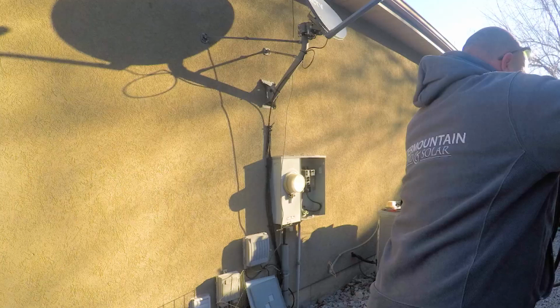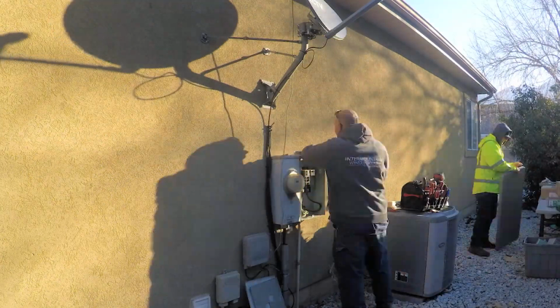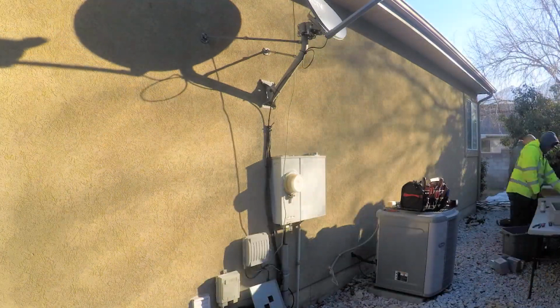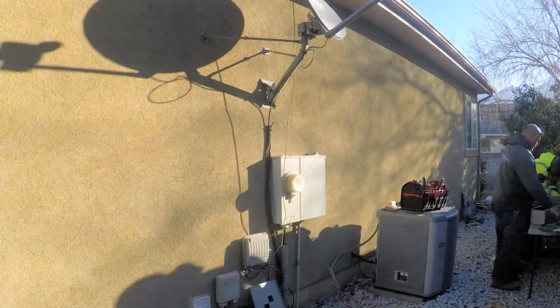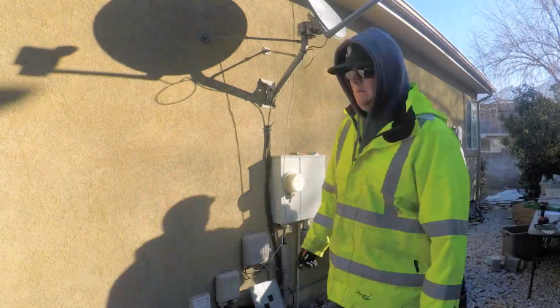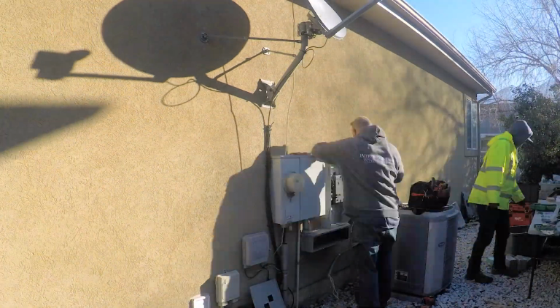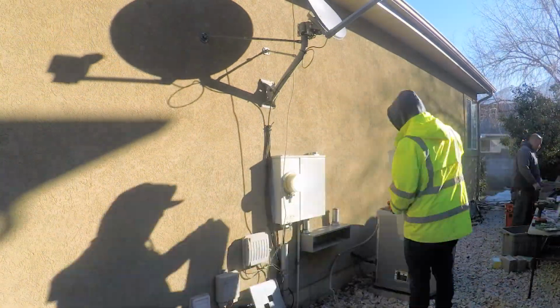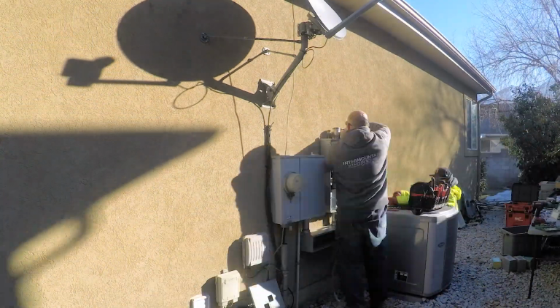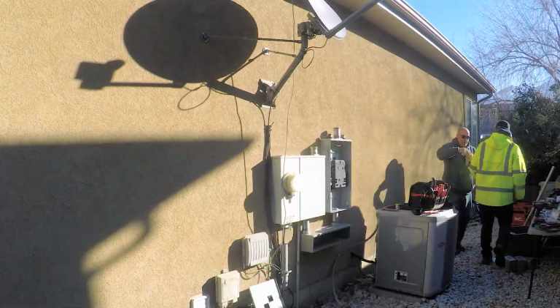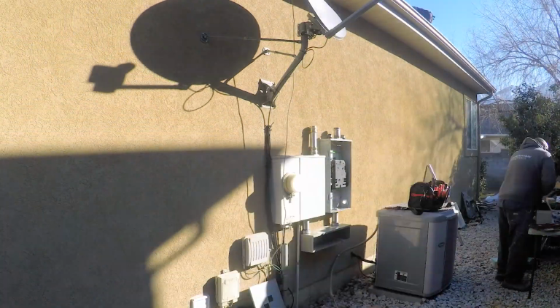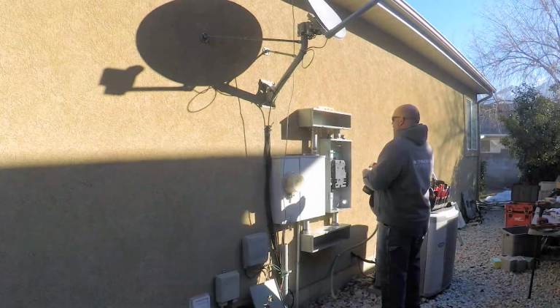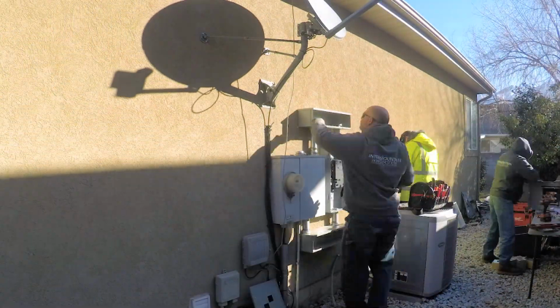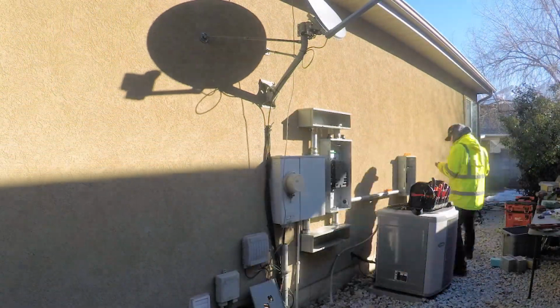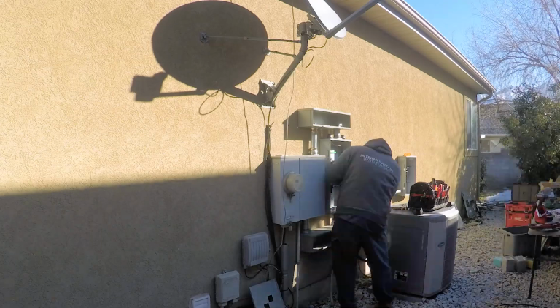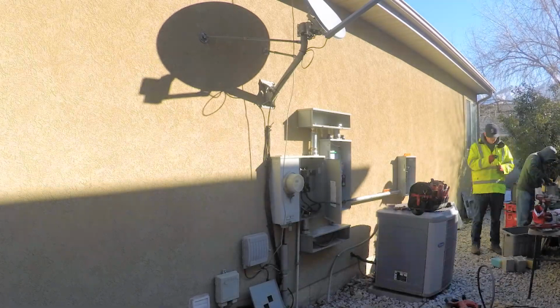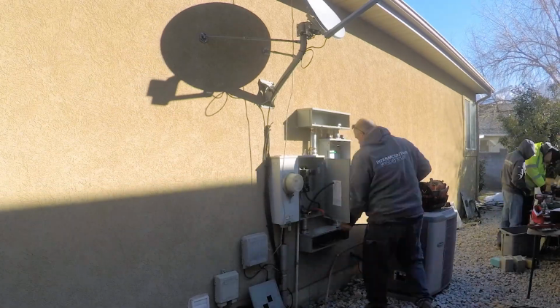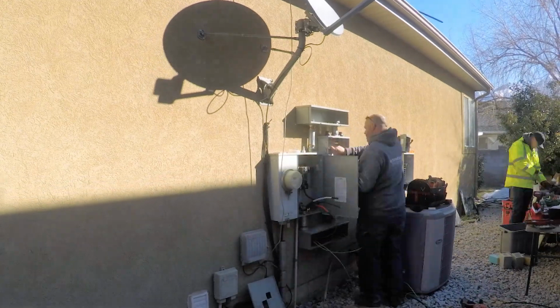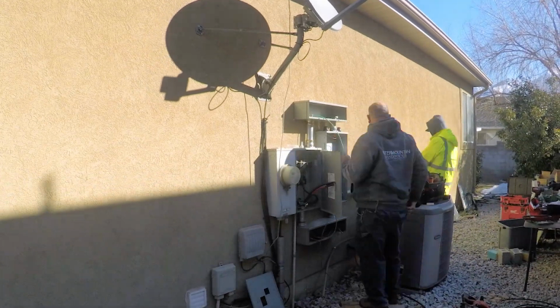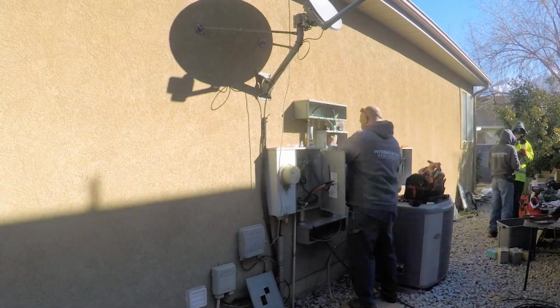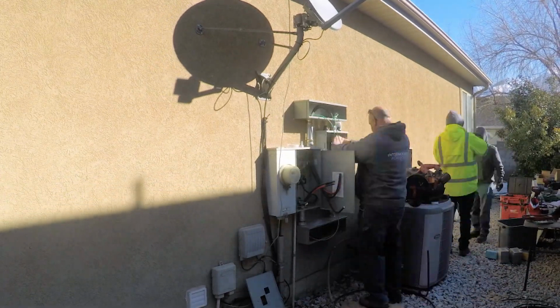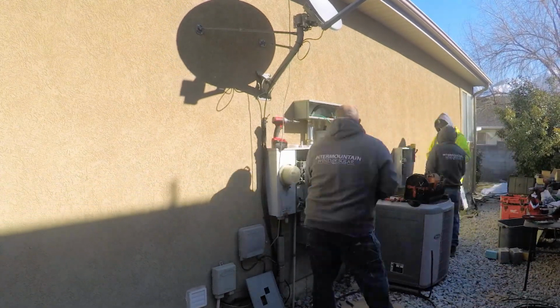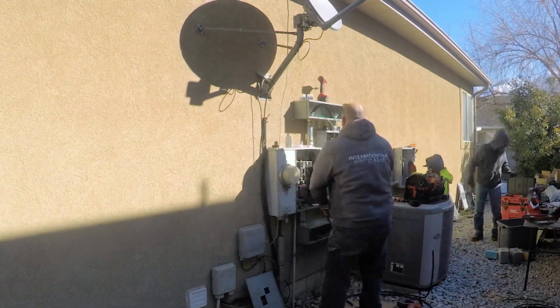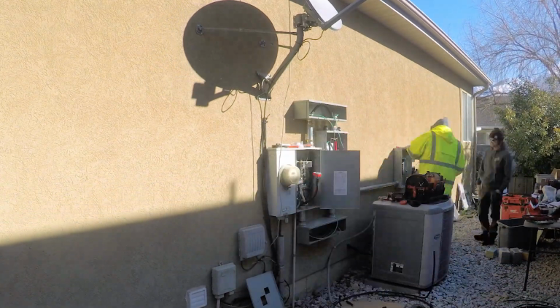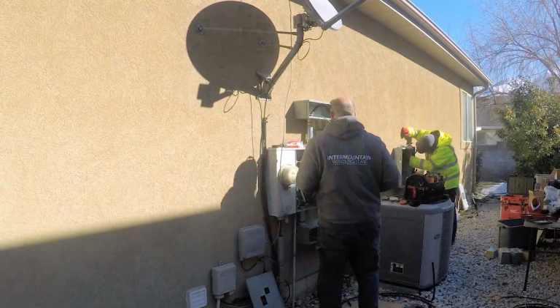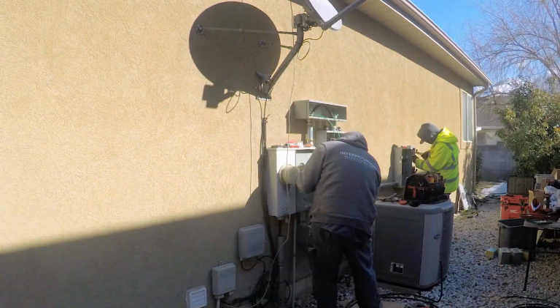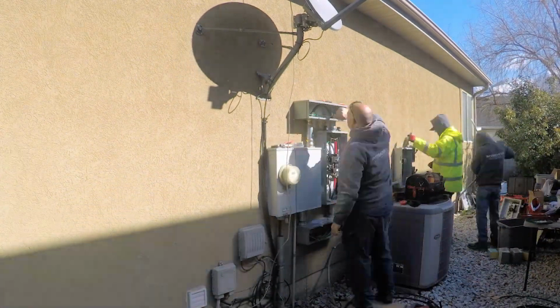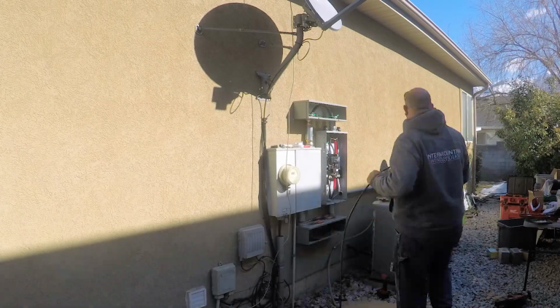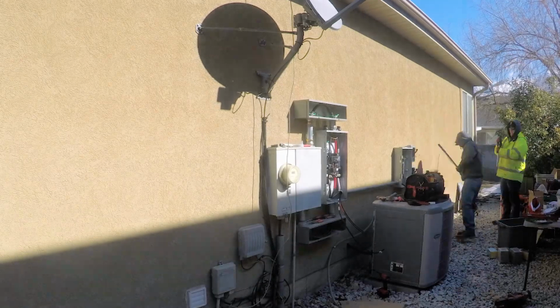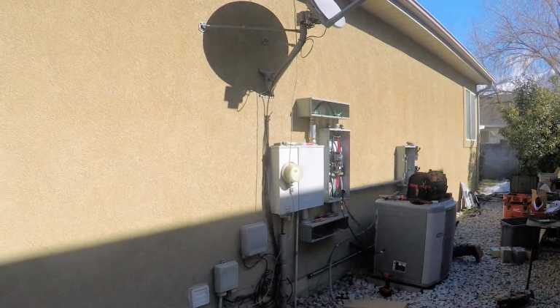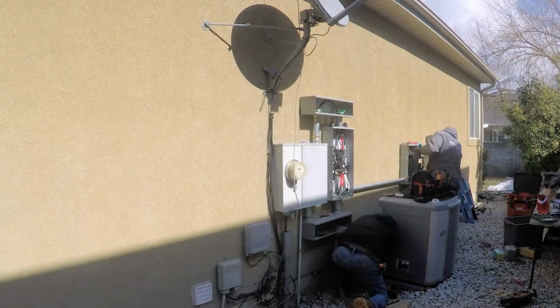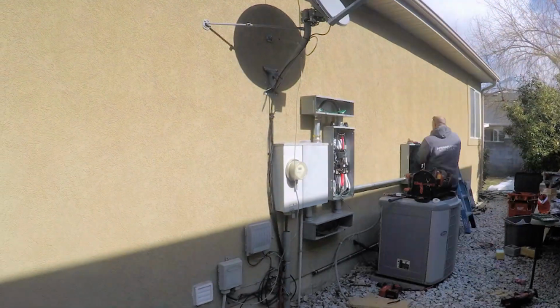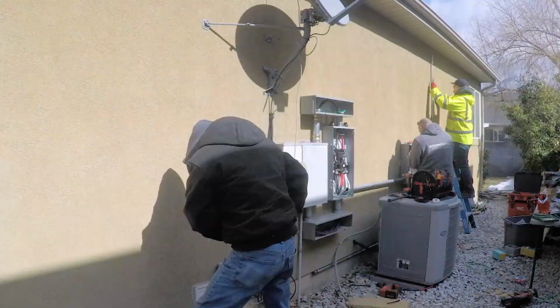The backup gateway acts like a transfer switch. It comes from your service into the battery backup. If the power goes out, the backup gateway shuts off and the battery kicks on and powers up the house.